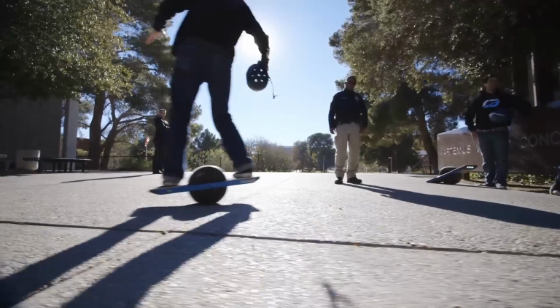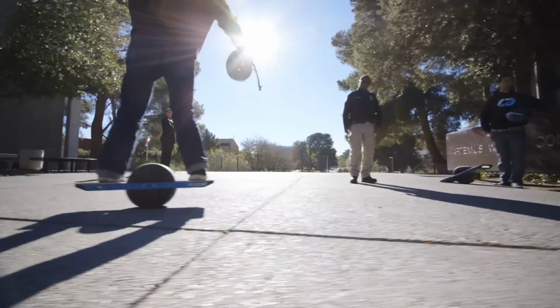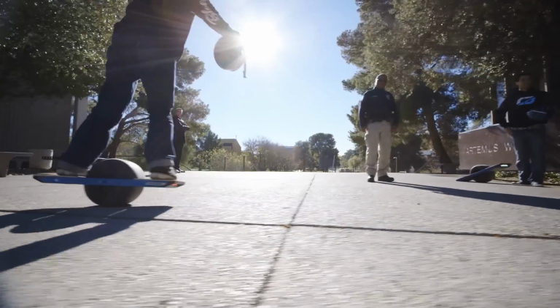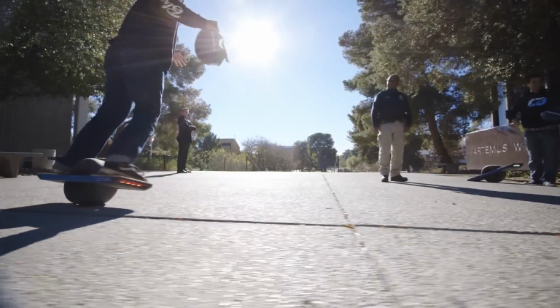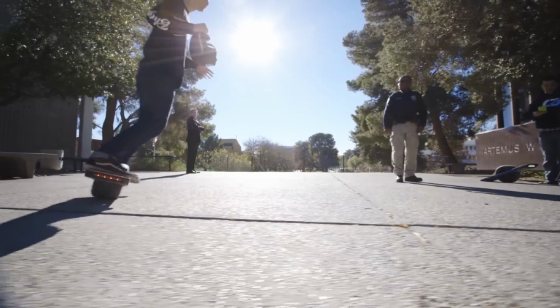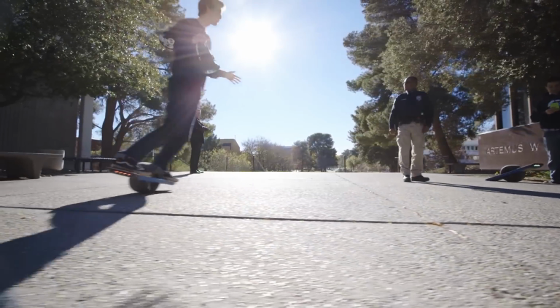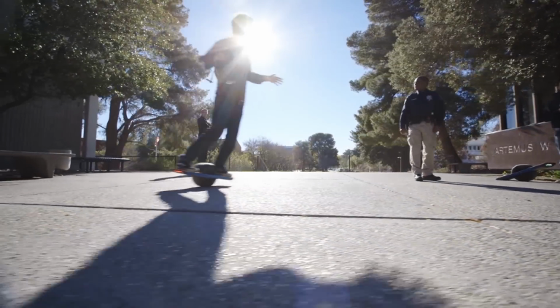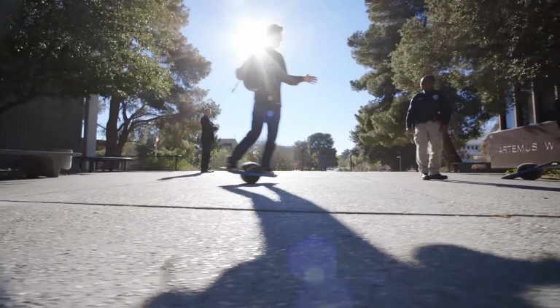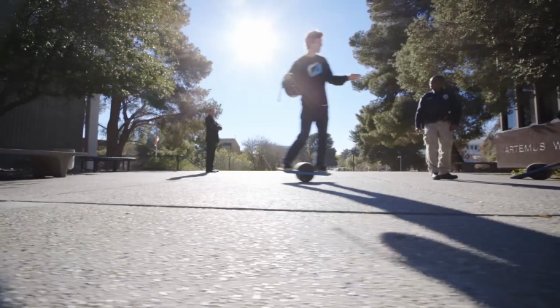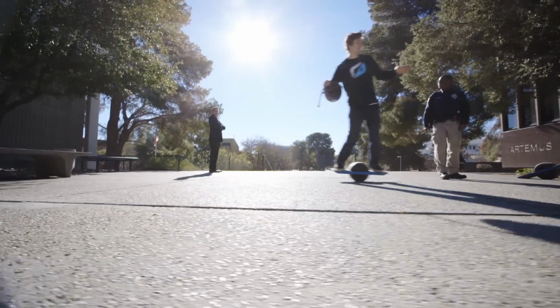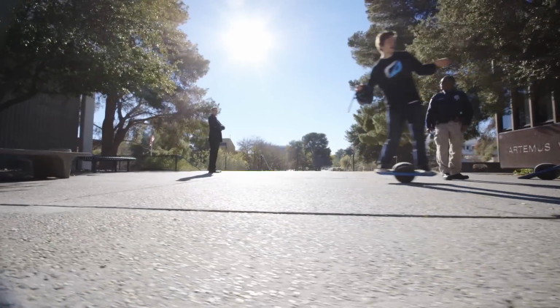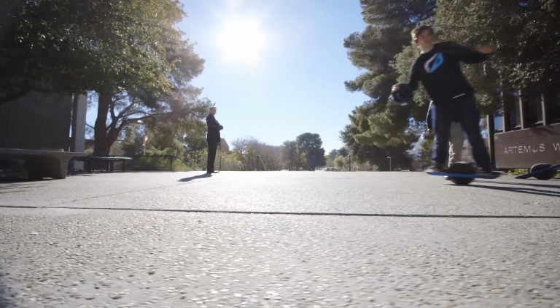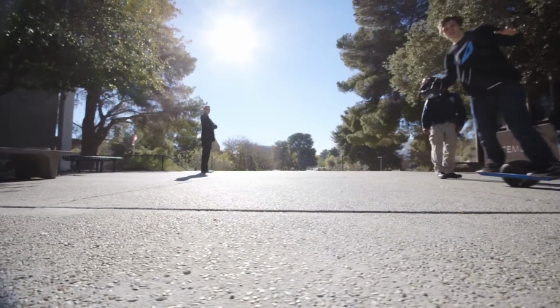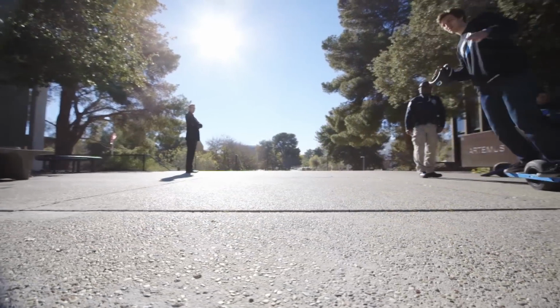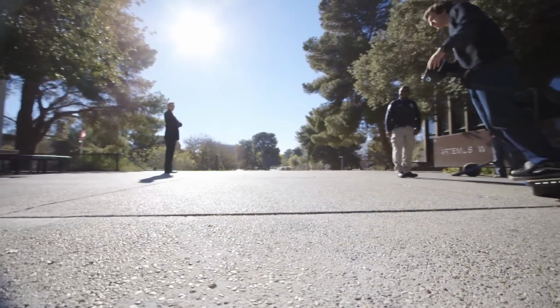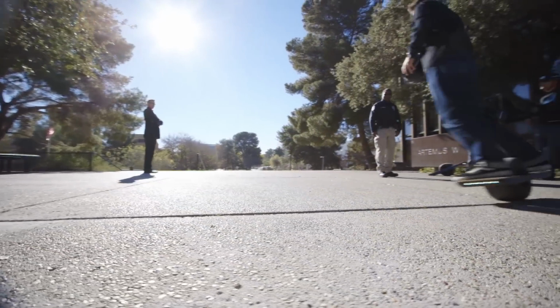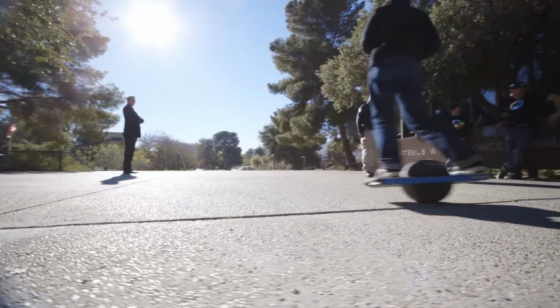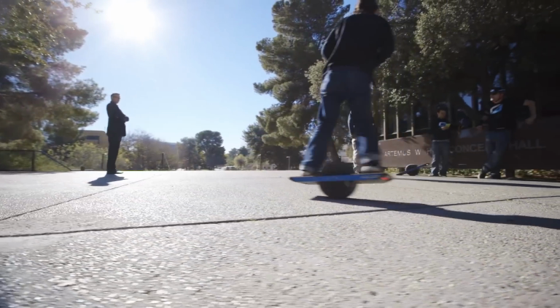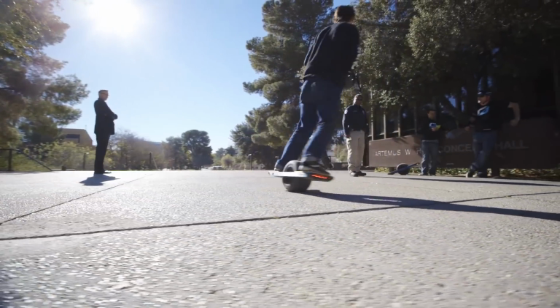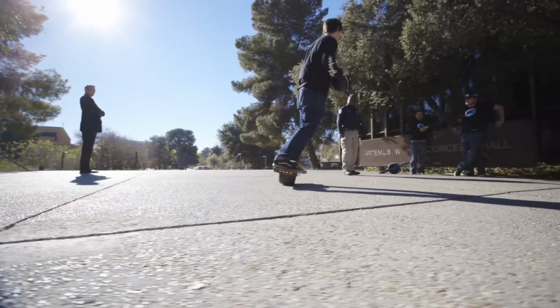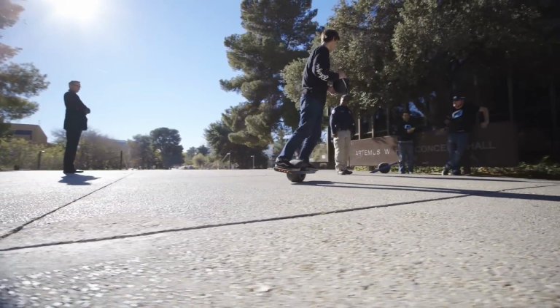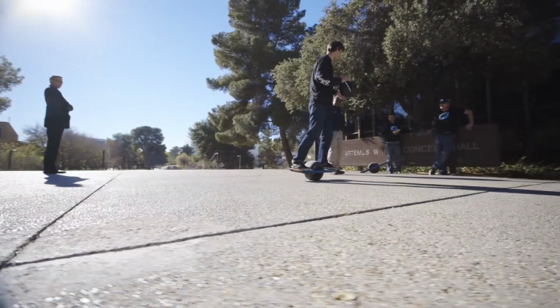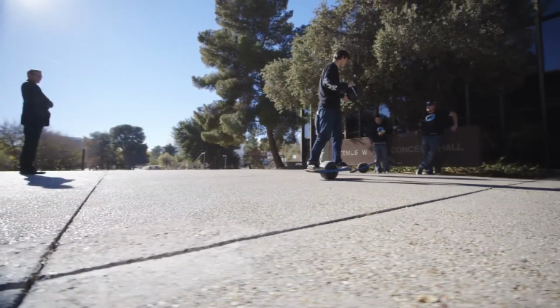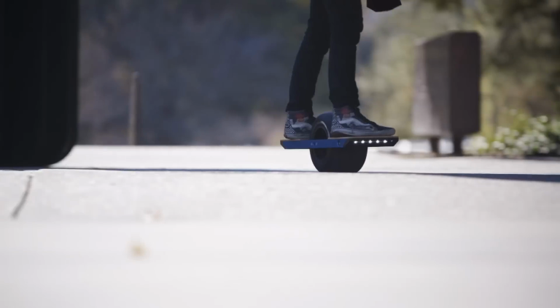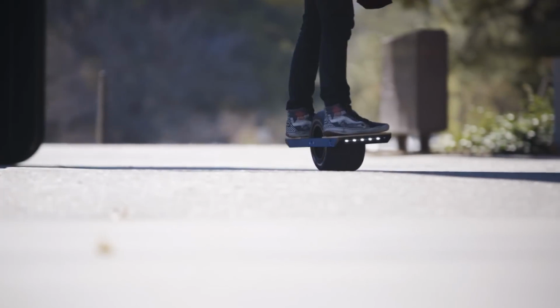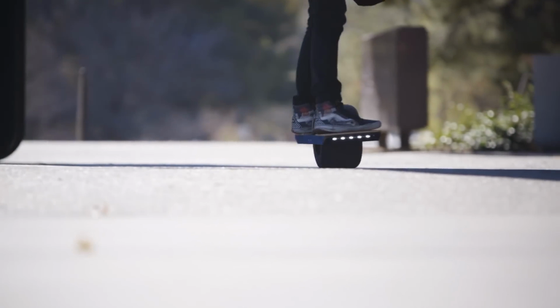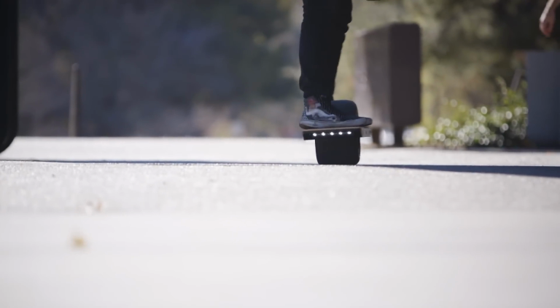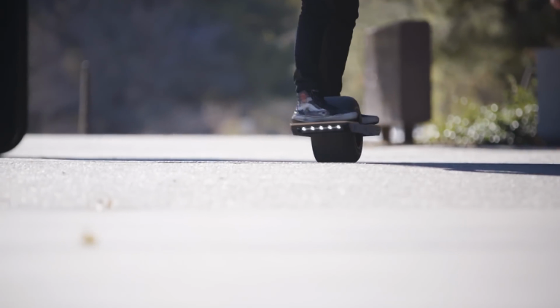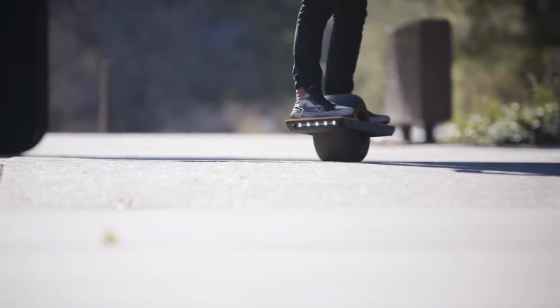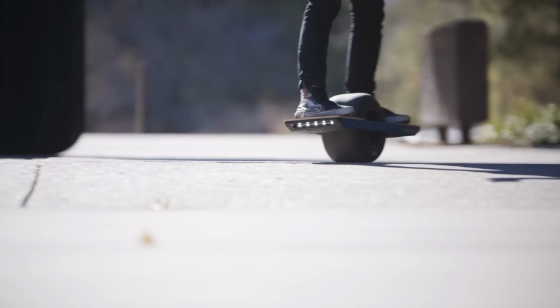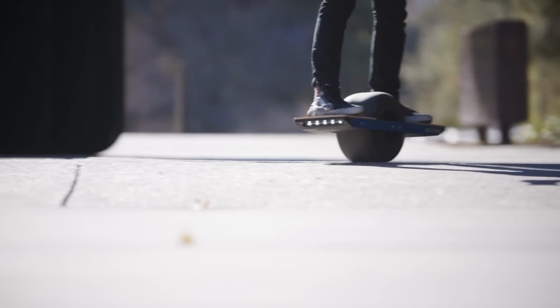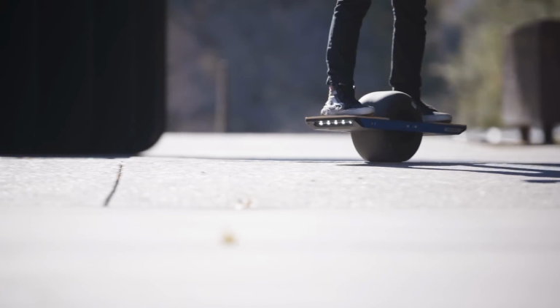It is not a skateboard — this thing is like a futuristic hoverboard-esque thing with a giant go-kart wheel in the middle.